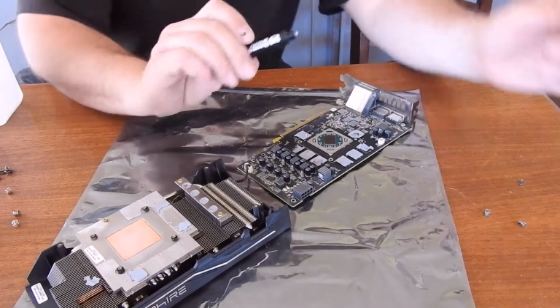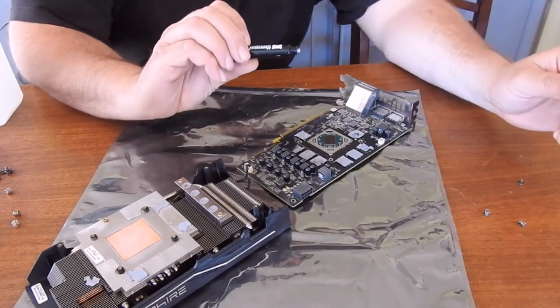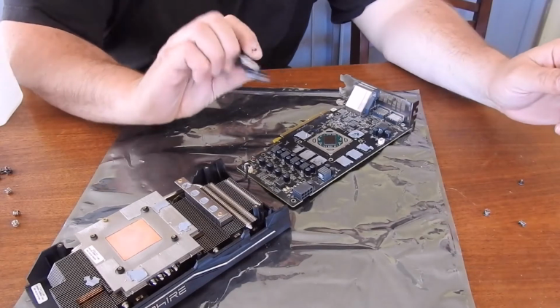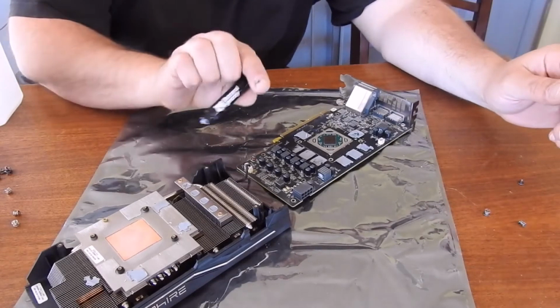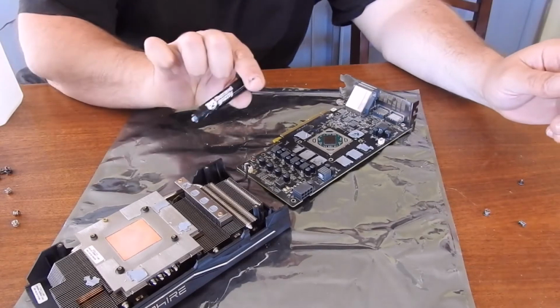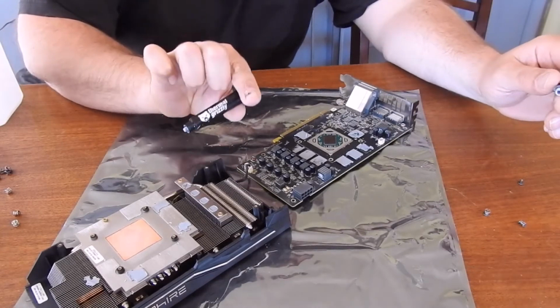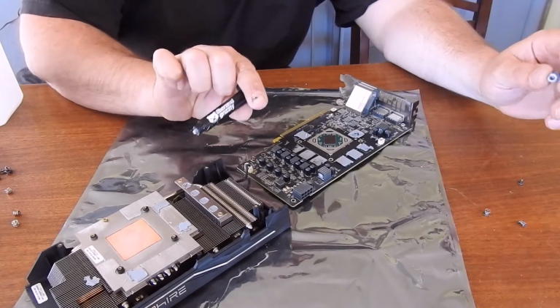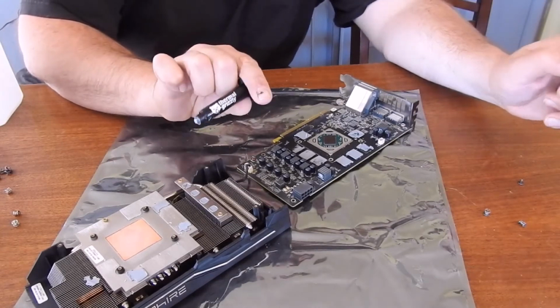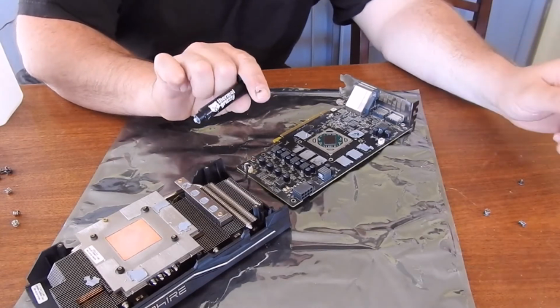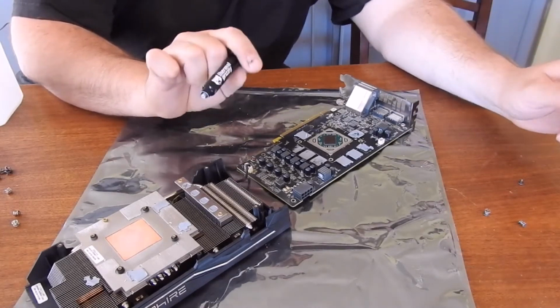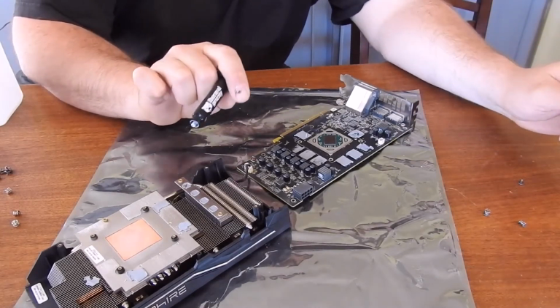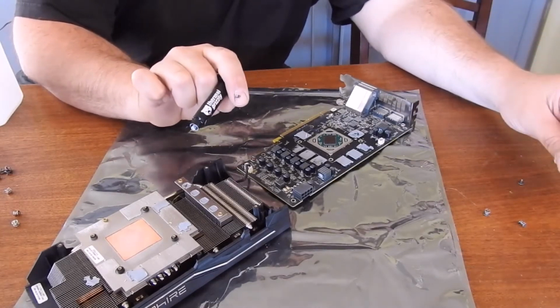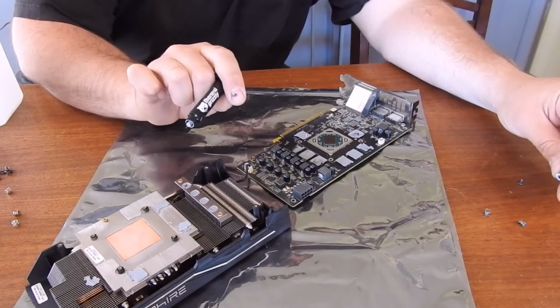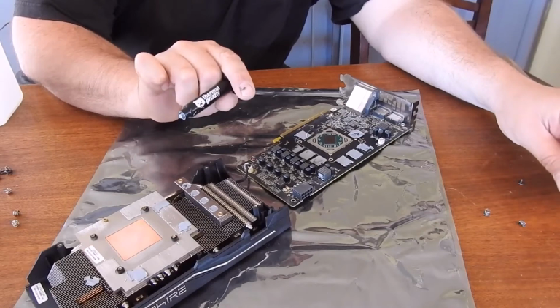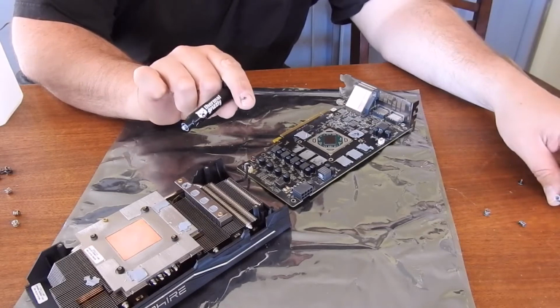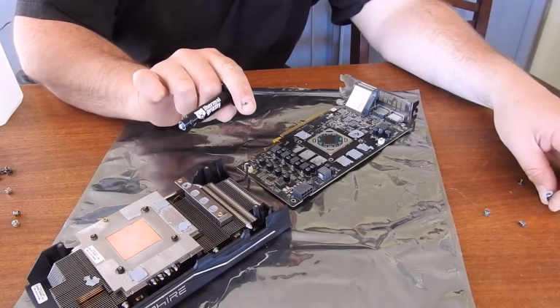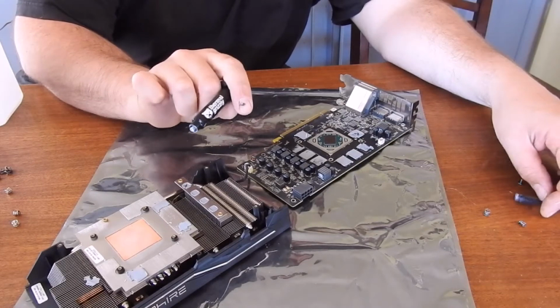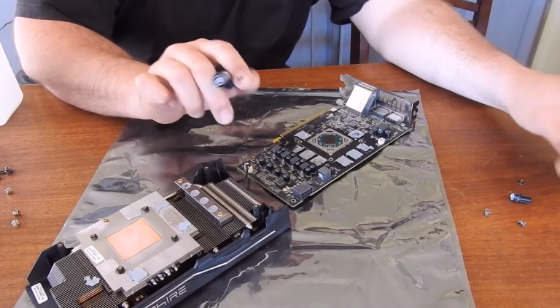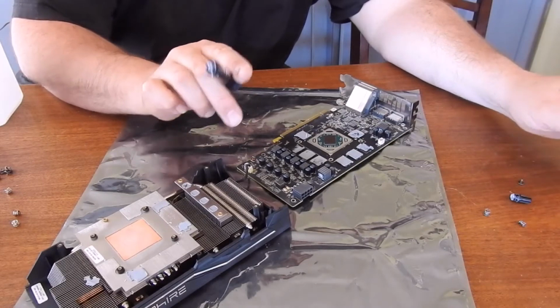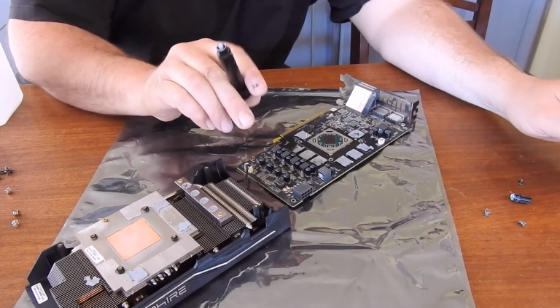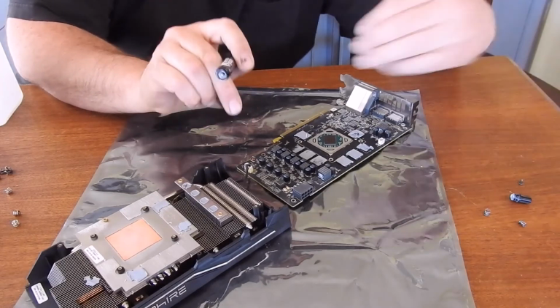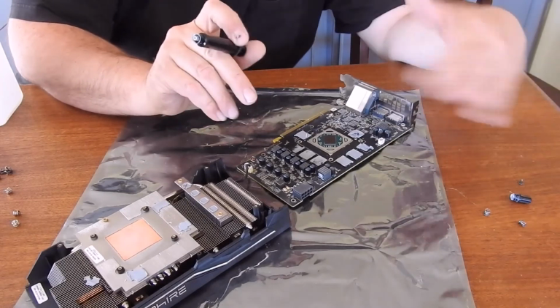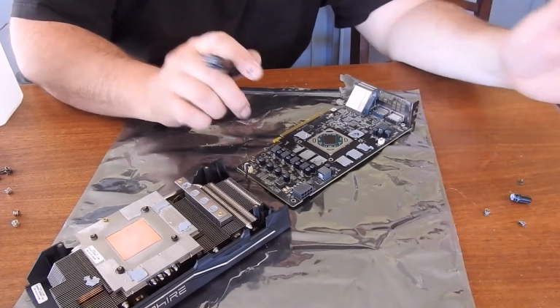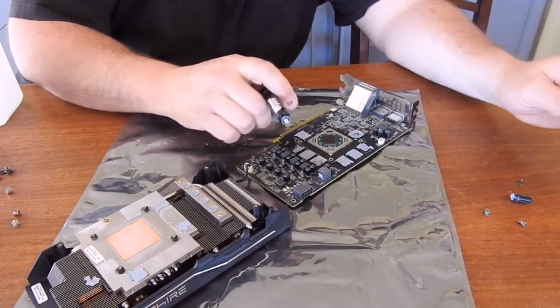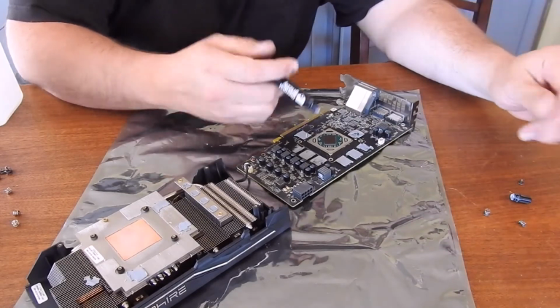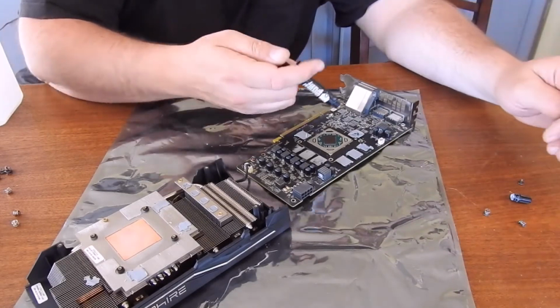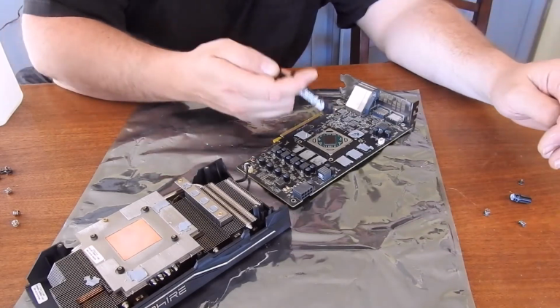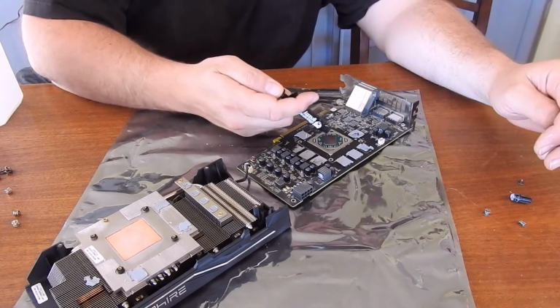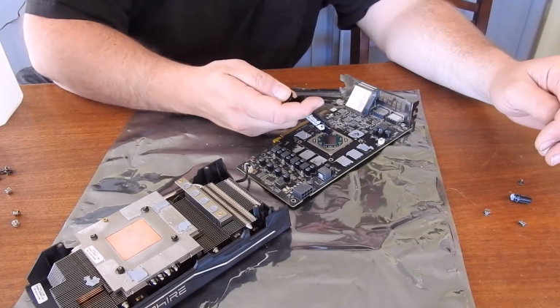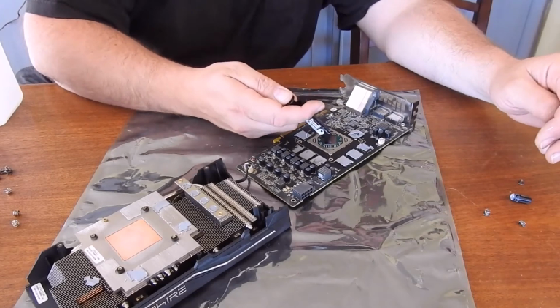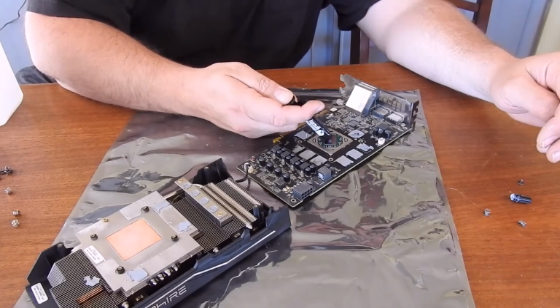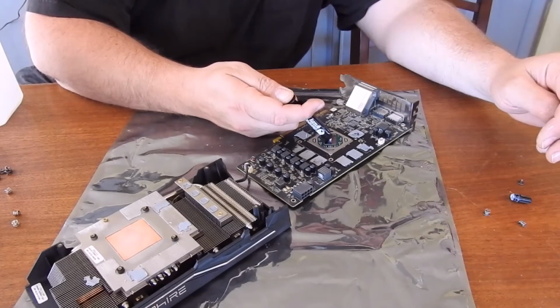I'm going to add Thermal Grizzly. It's a good thermal paste, one of the top rated, and it's non-conductive, so you don't have to worry about any overflow or spillage over the circuitry.